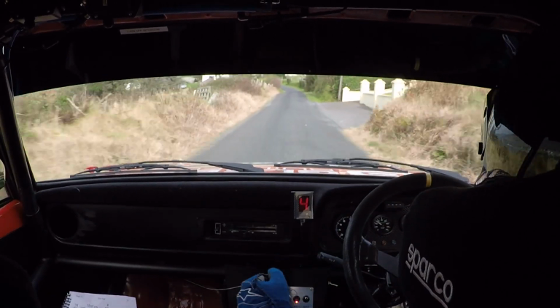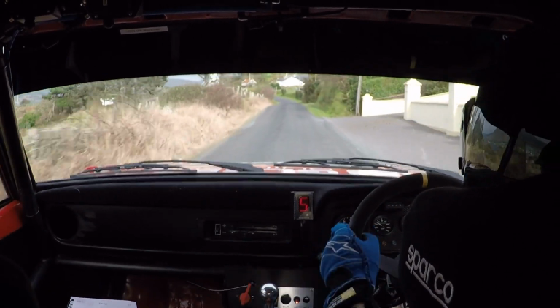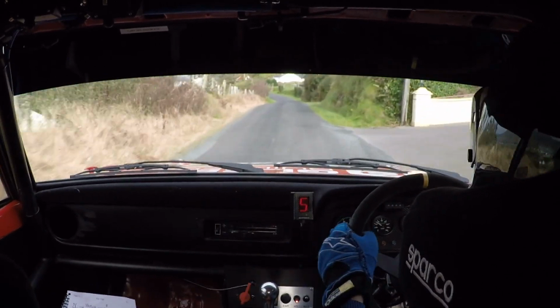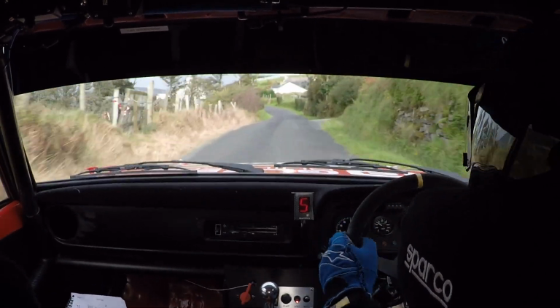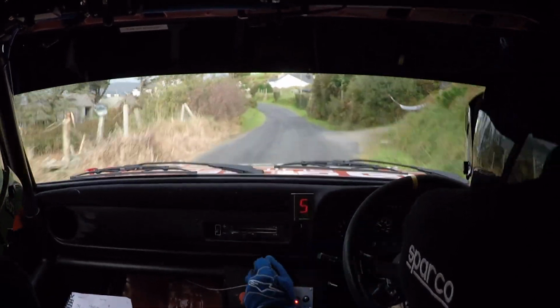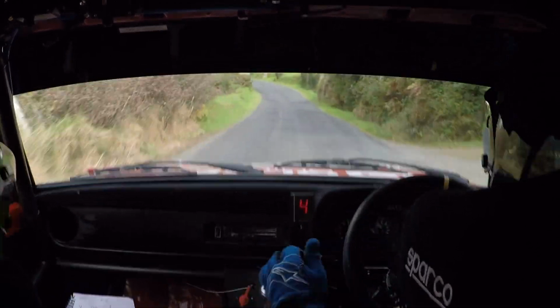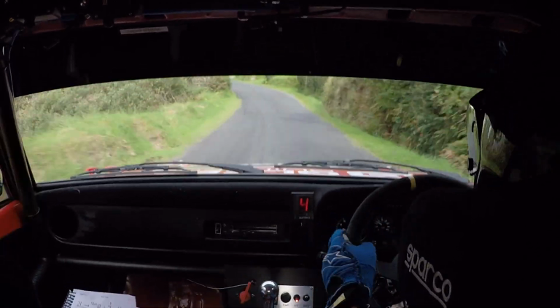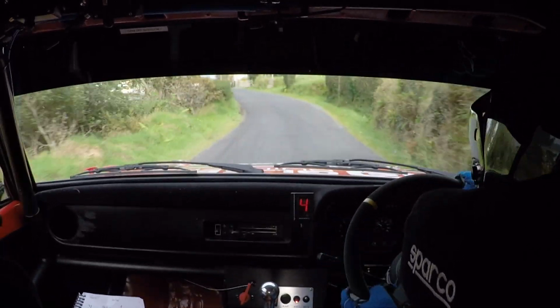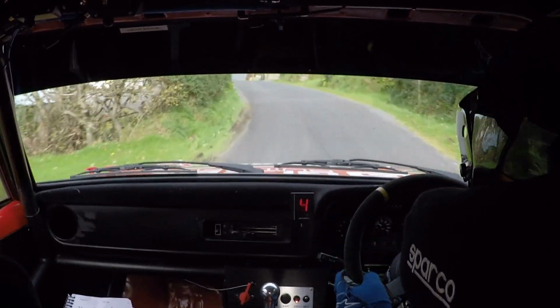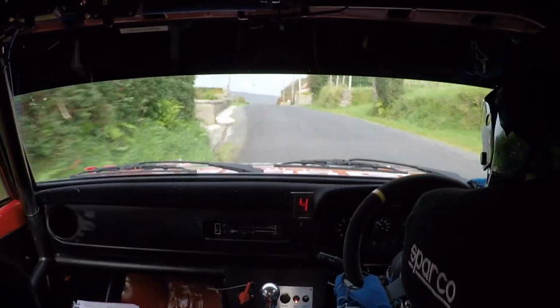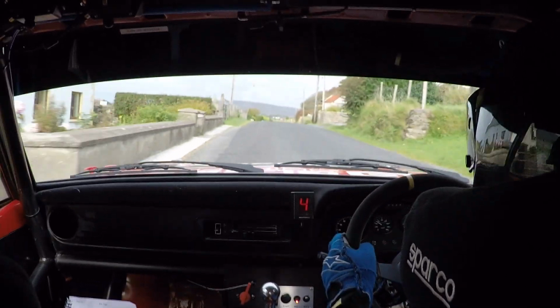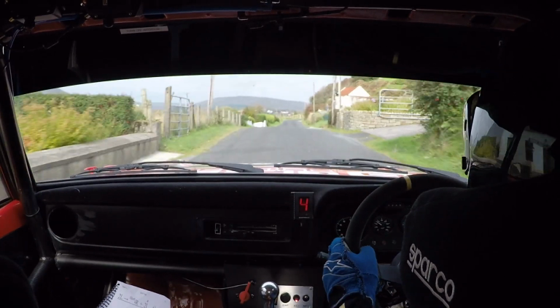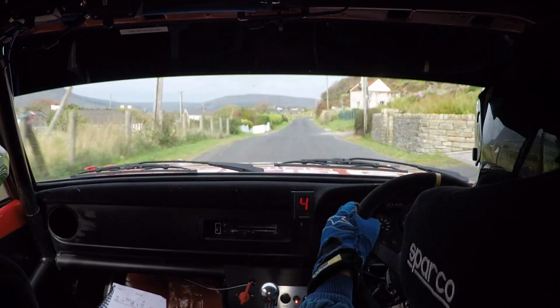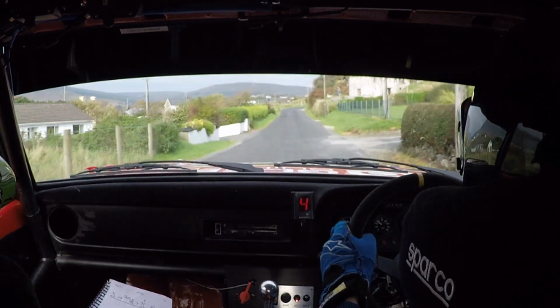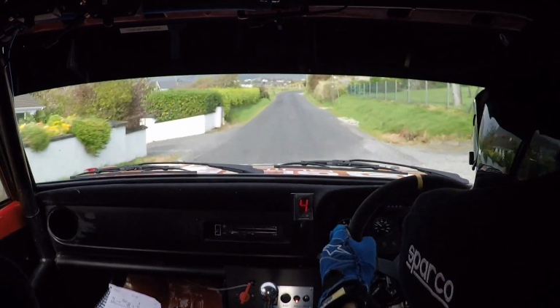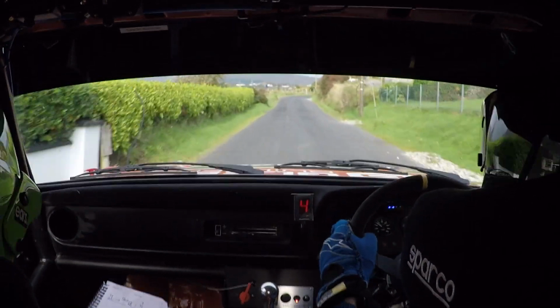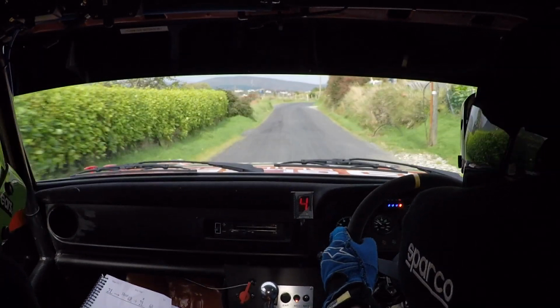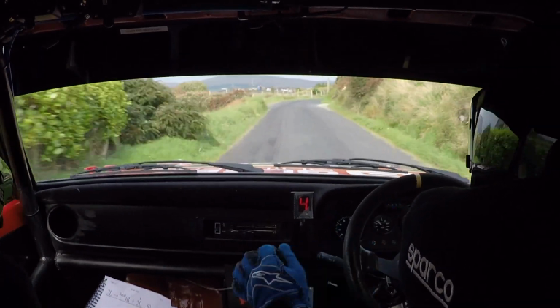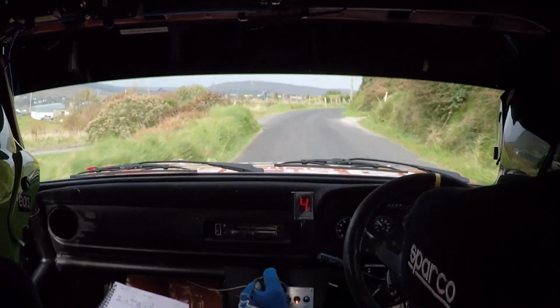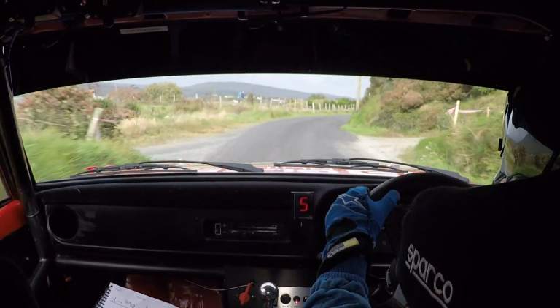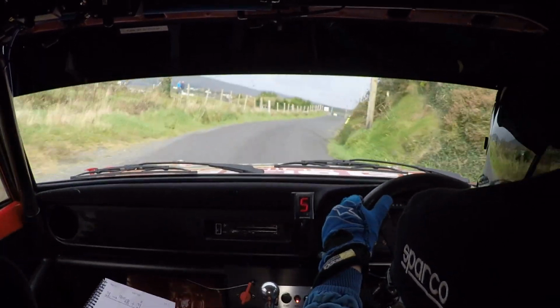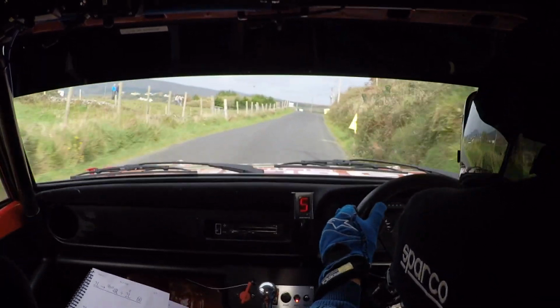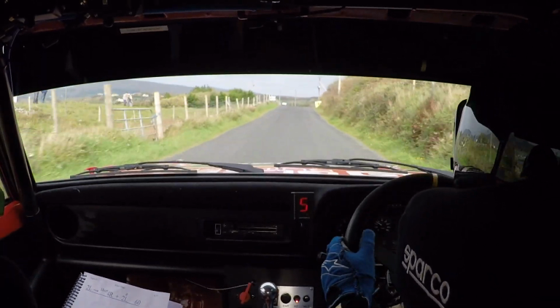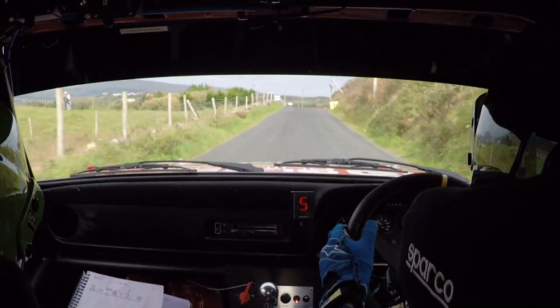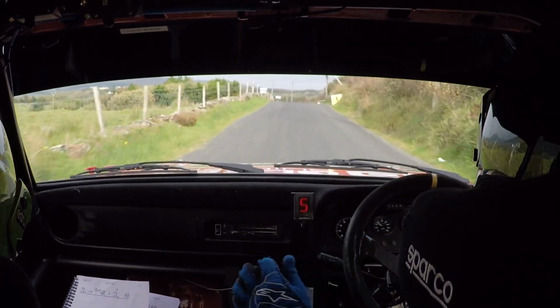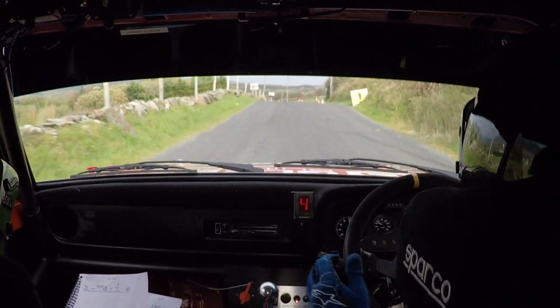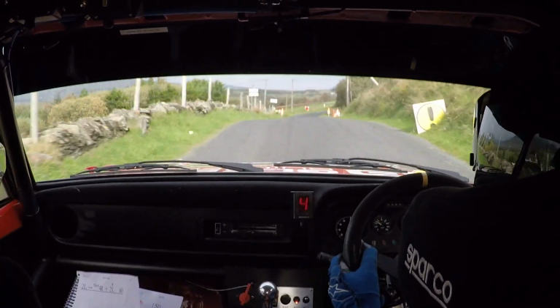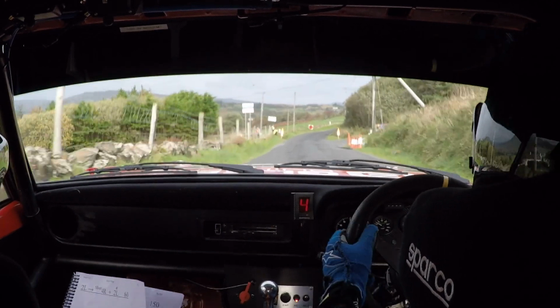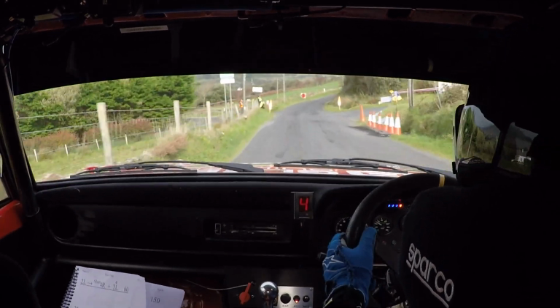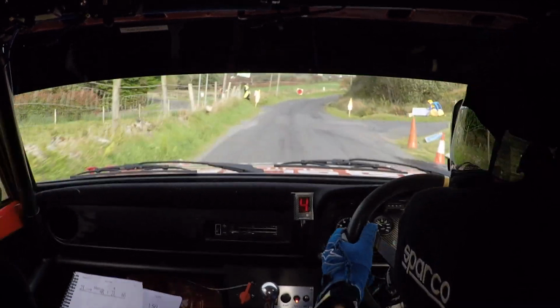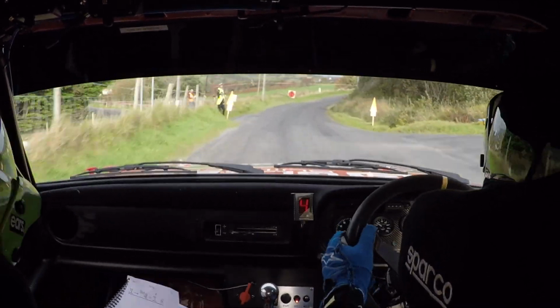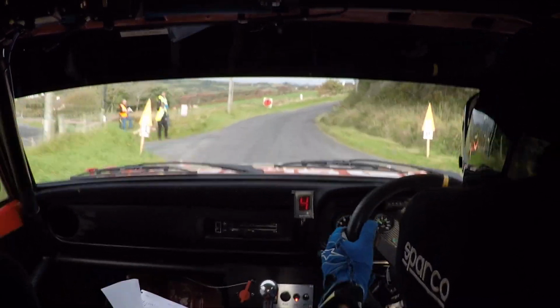Then it's a crest jump, 60, and a flat two right. Crest jump, 60, flat two right, 40. It's your flat two right here, 40. Crest jump, and a three right over bumps in. Crest jump, three right over bumps, get in on it.